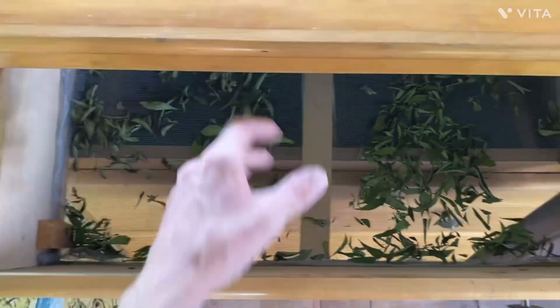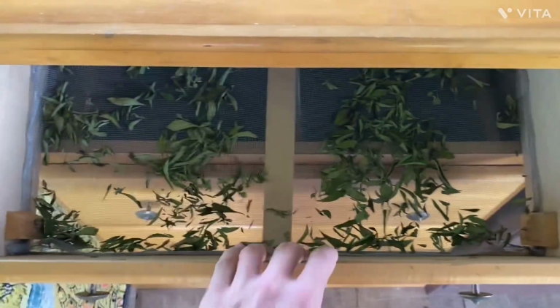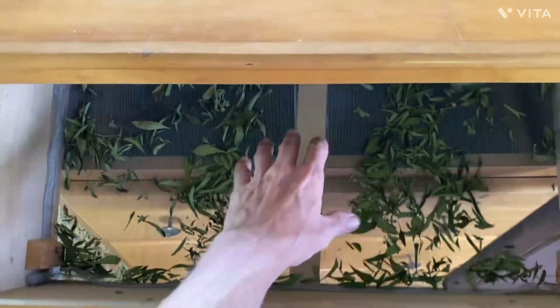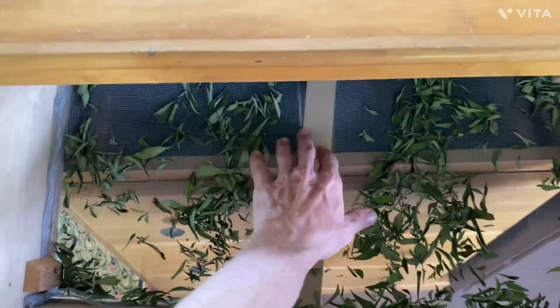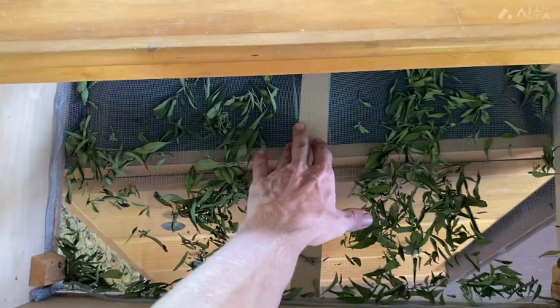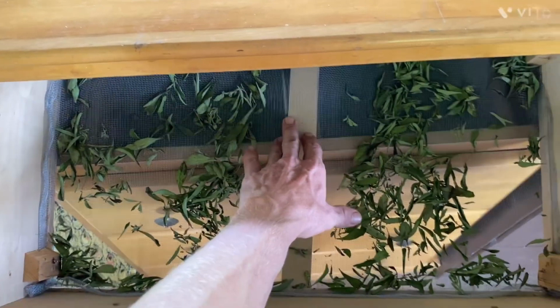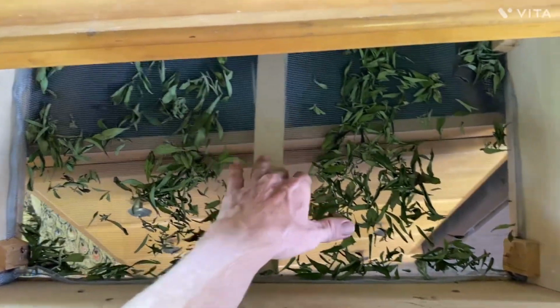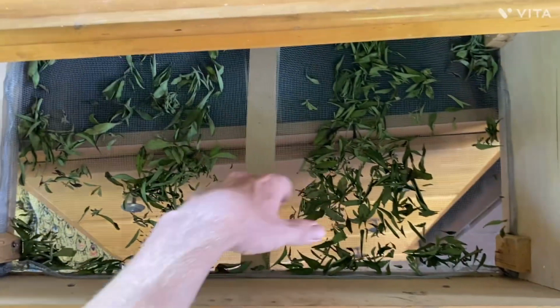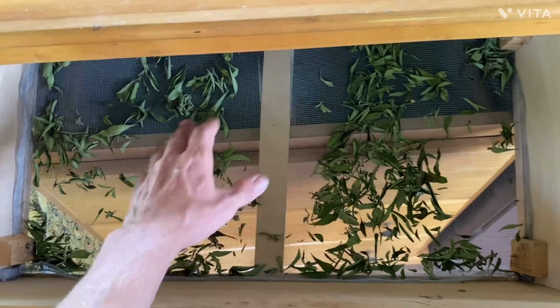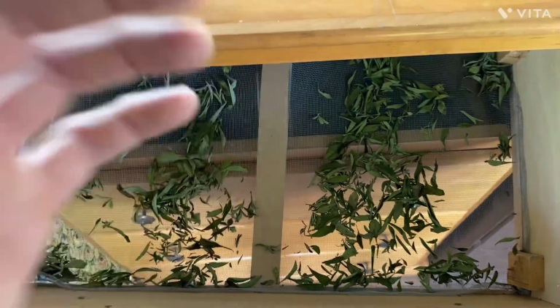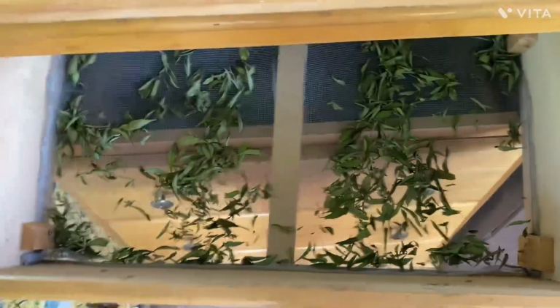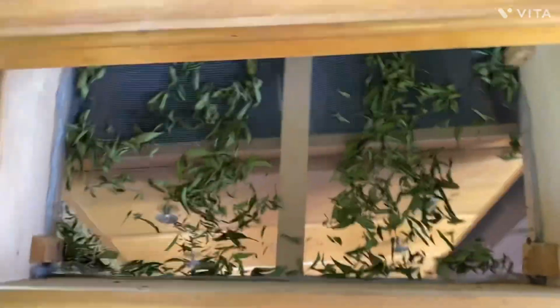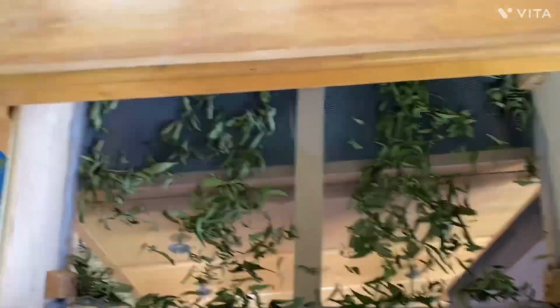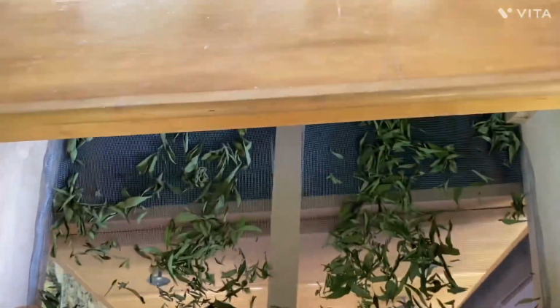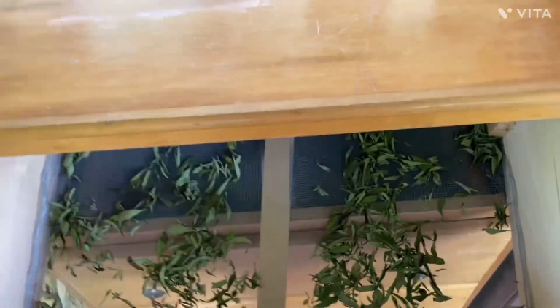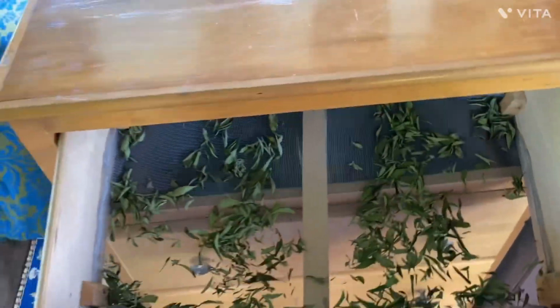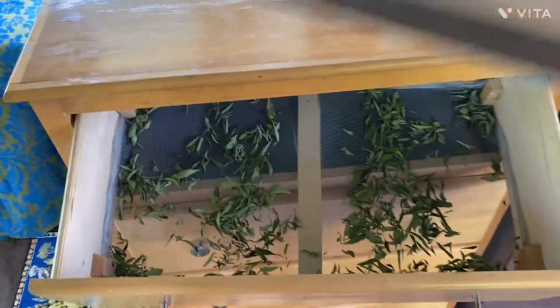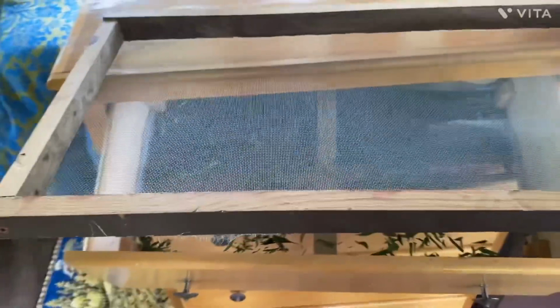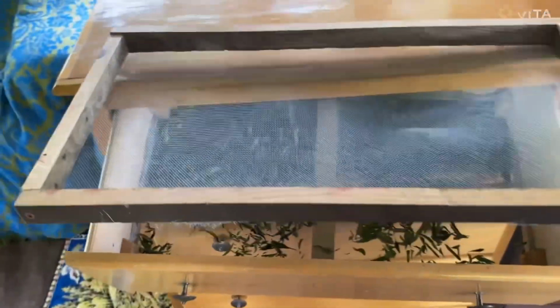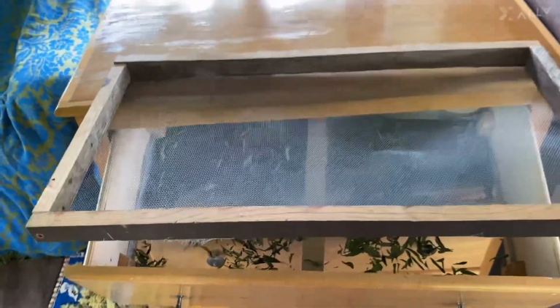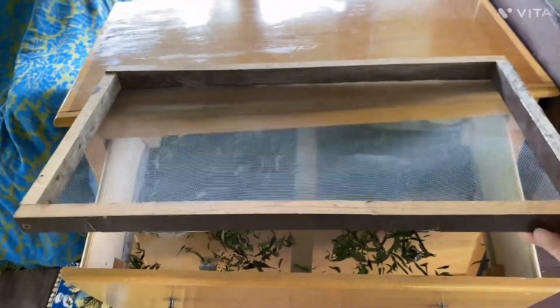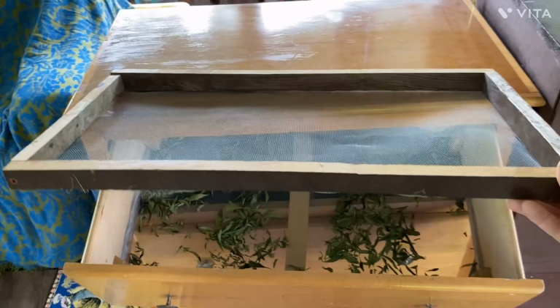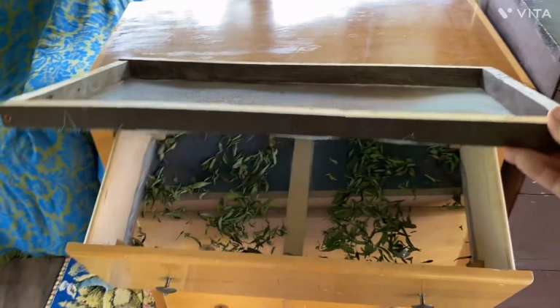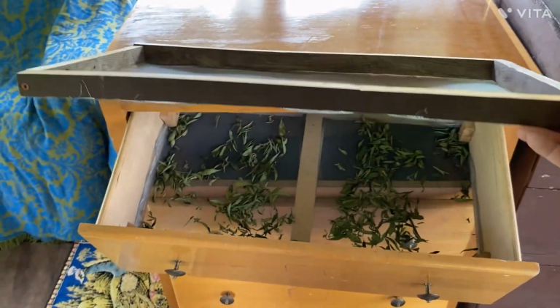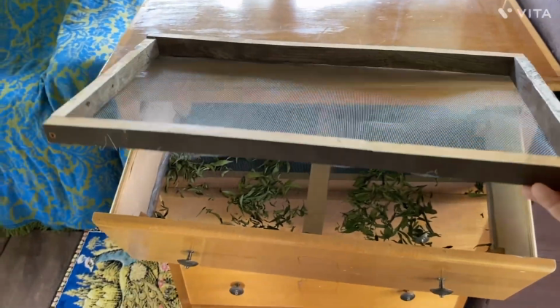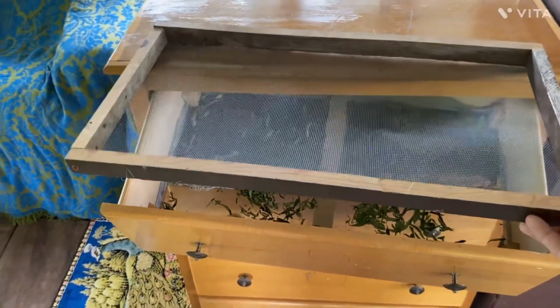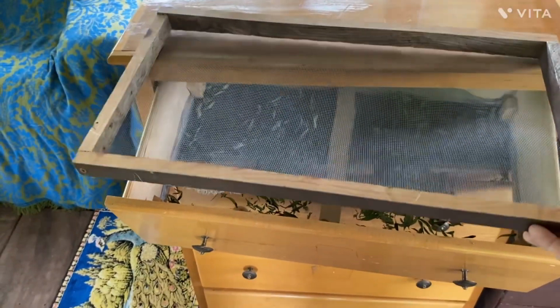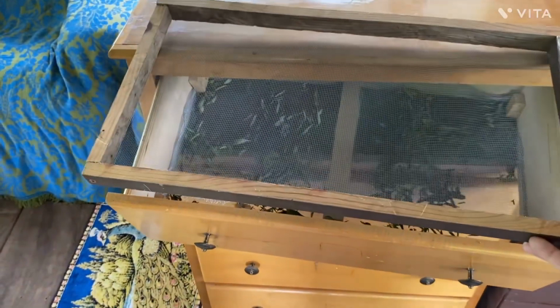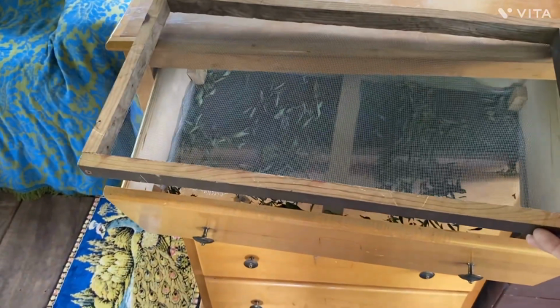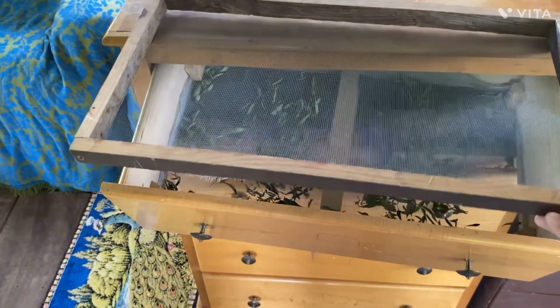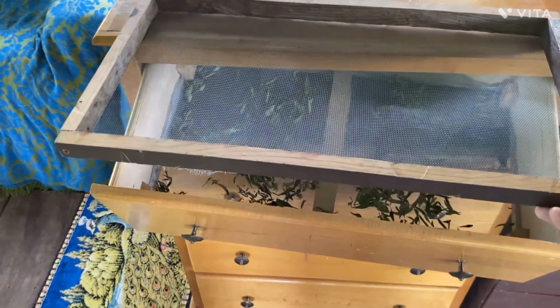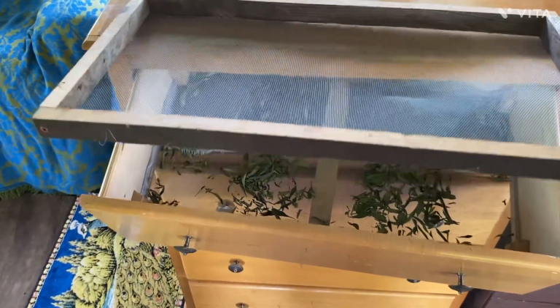Pretty basic — we cut the bottom out of our dresser drawers, put screen in, and then we made more screens using some scrap lumber, so we can put three screens in each drawer.